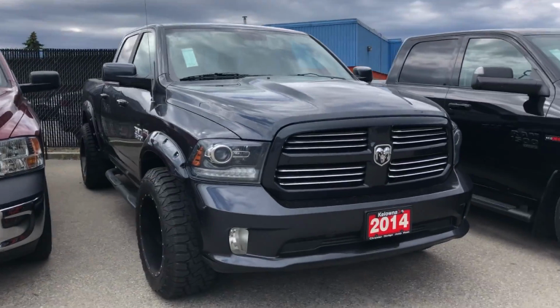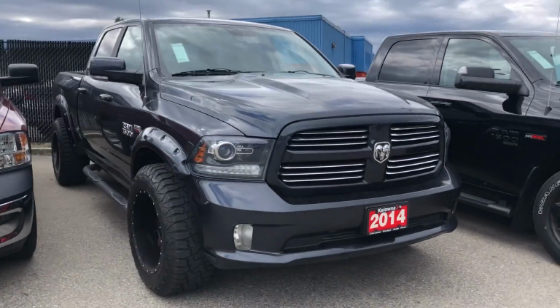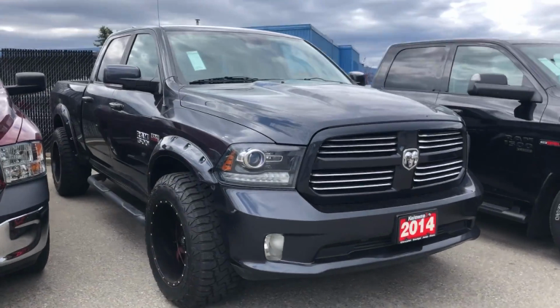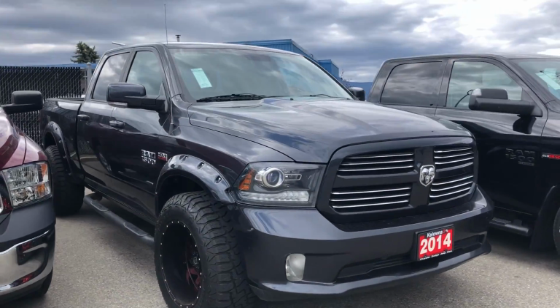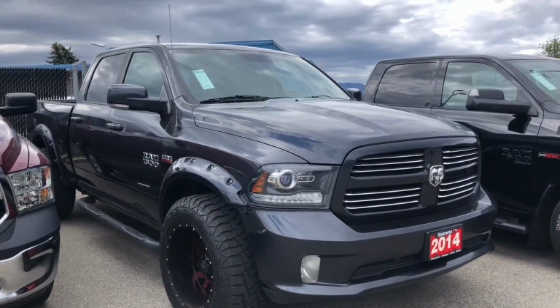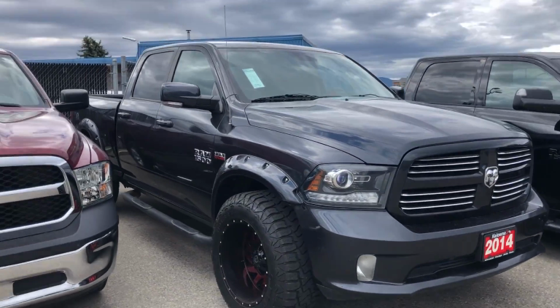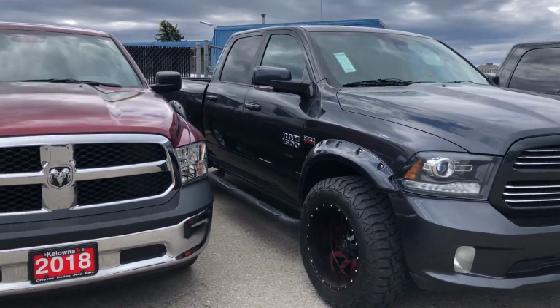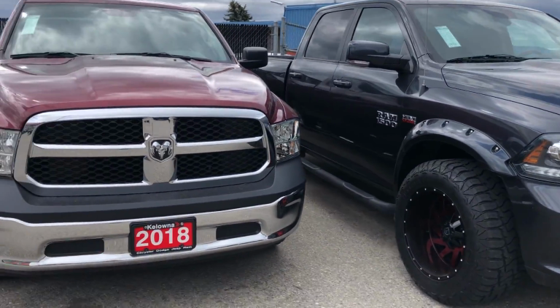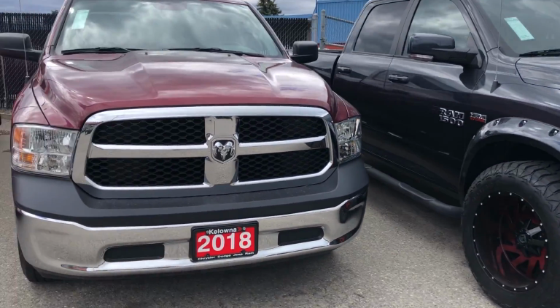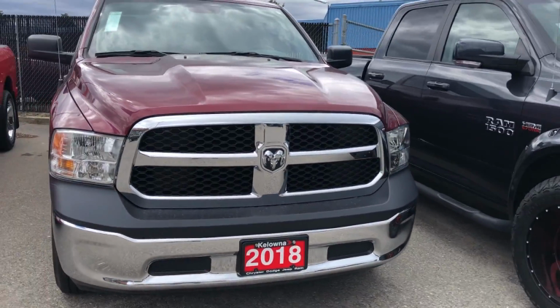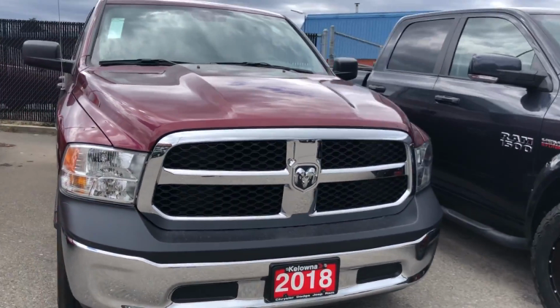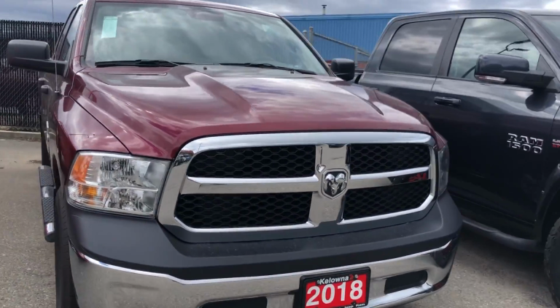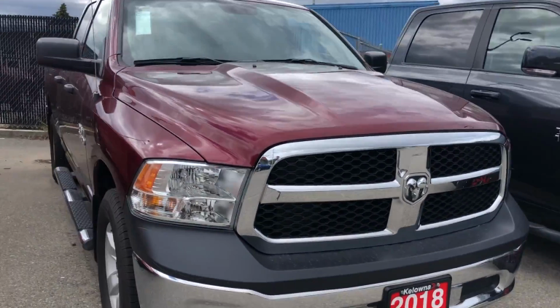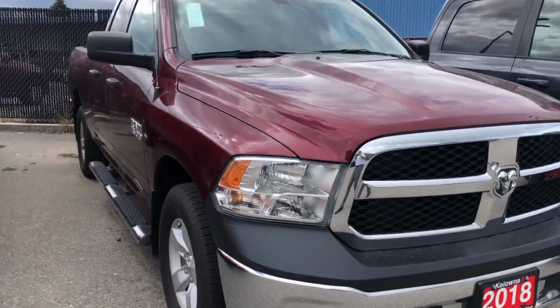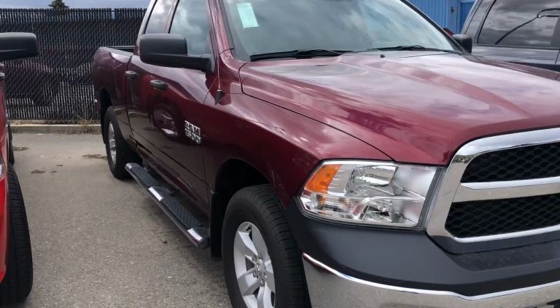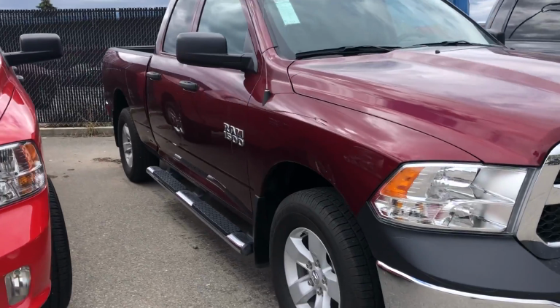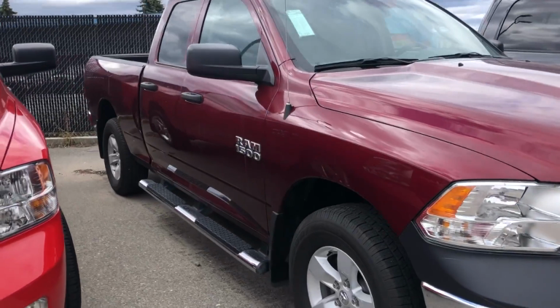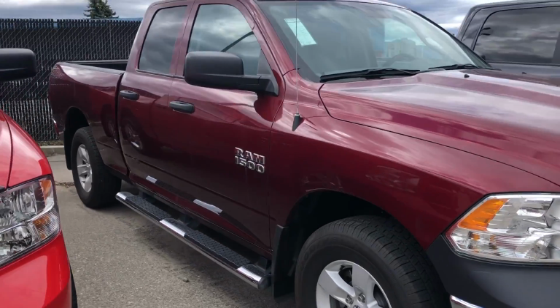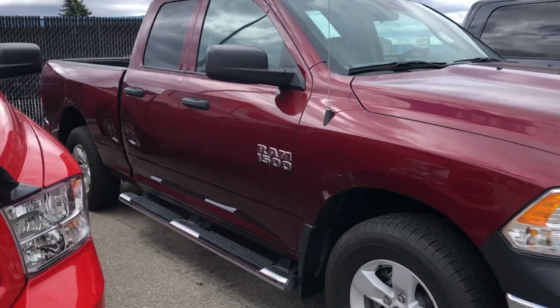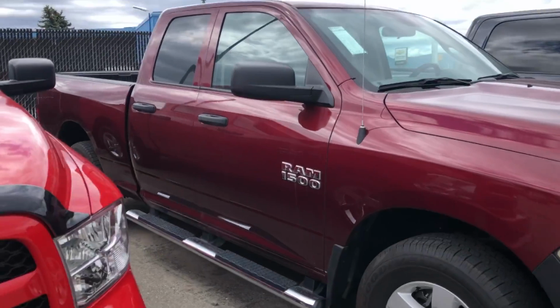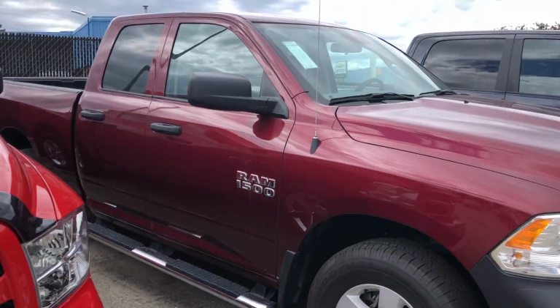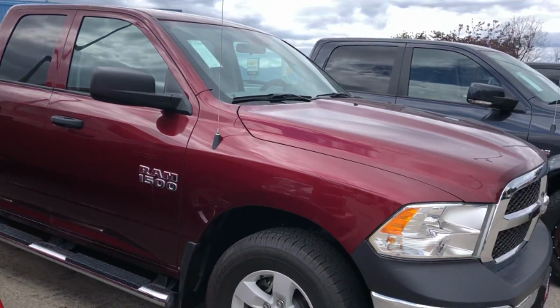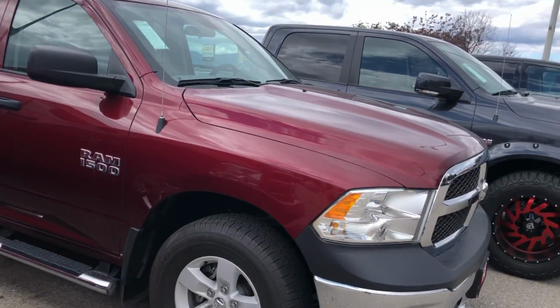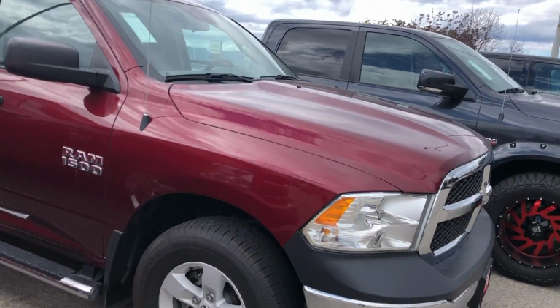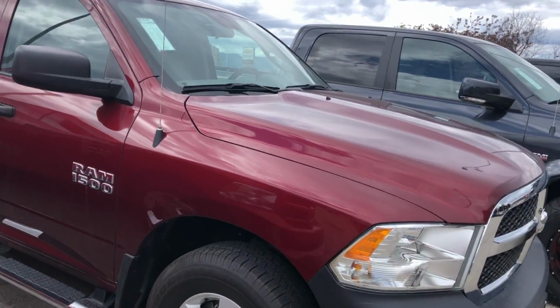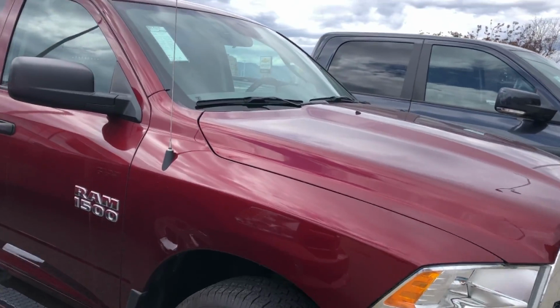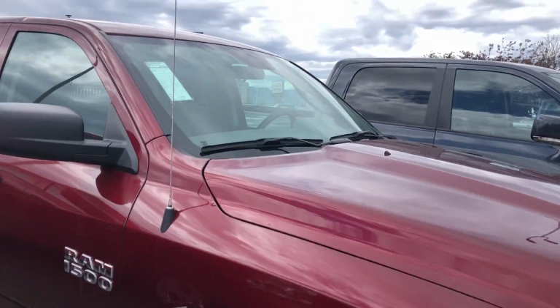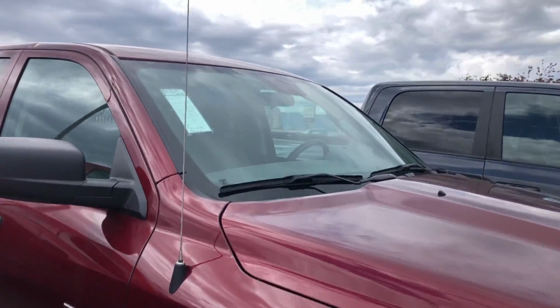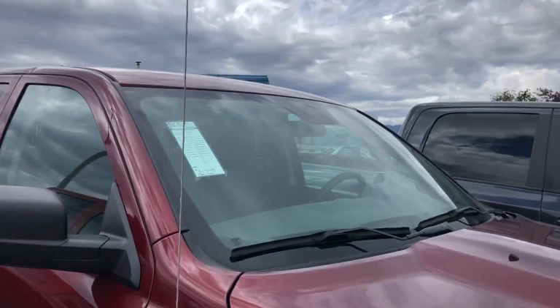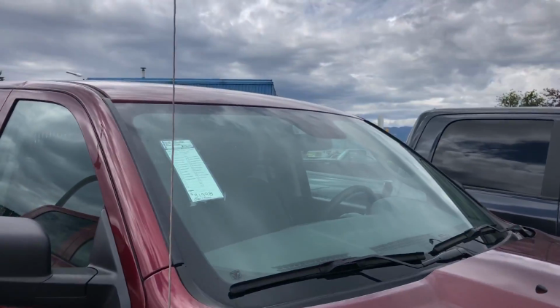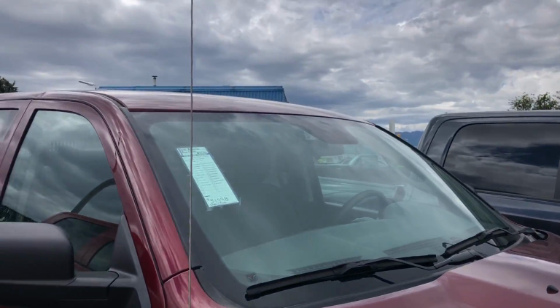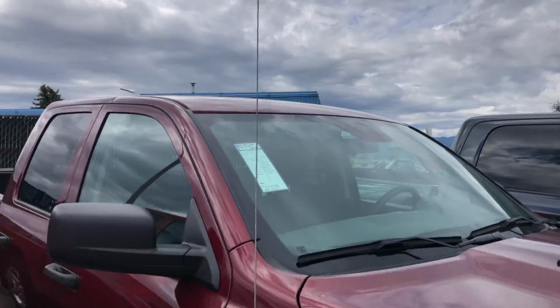Got a 2014 Sport here. This is a 2018. So this is a quad cab V6 — 31.9 with only 39,000 kilometers on it.